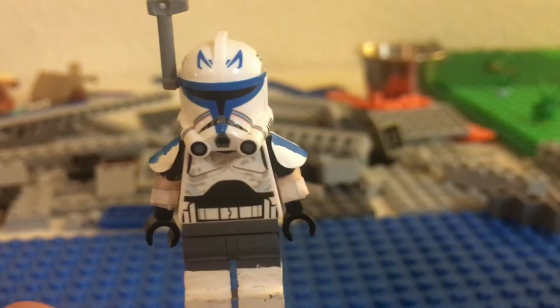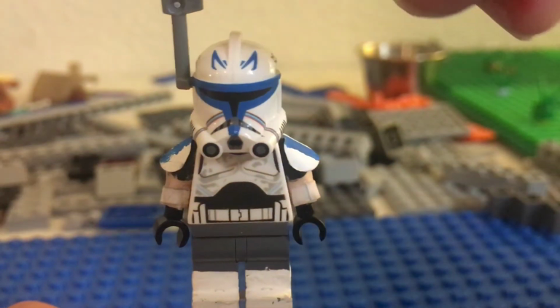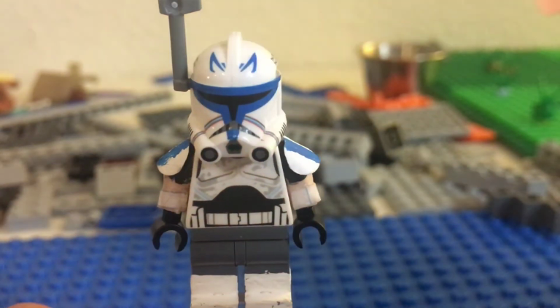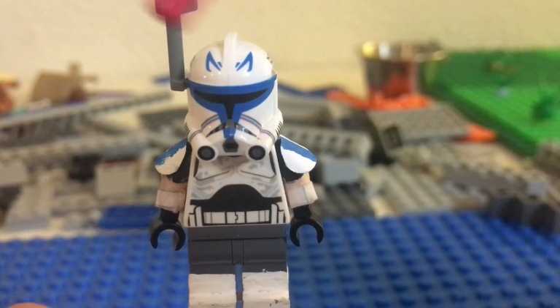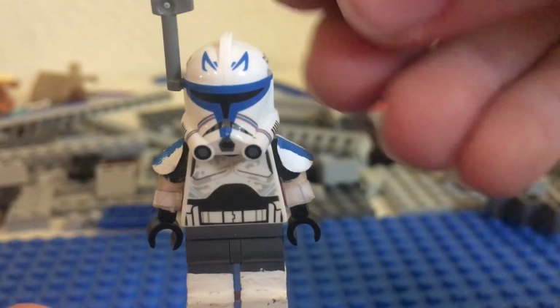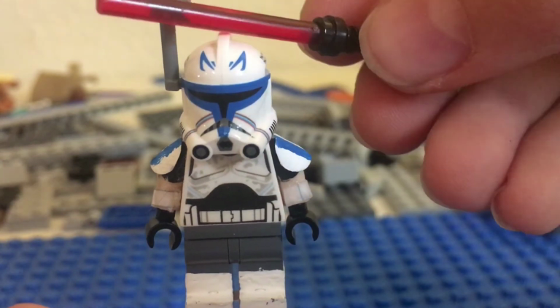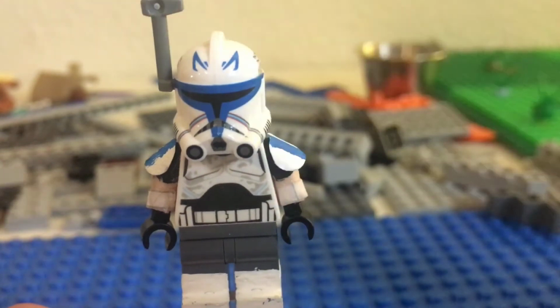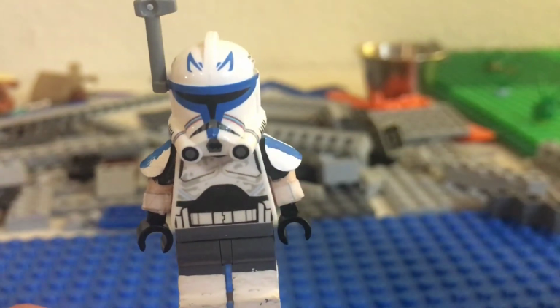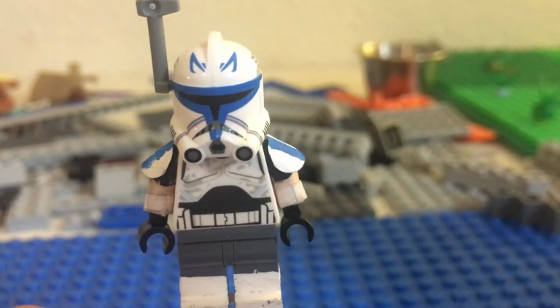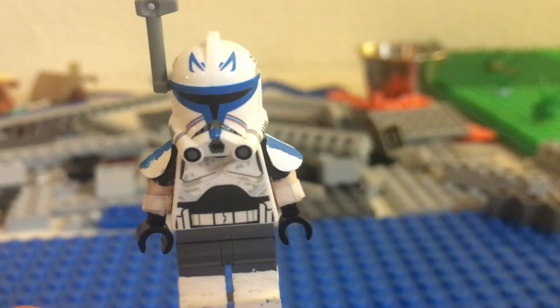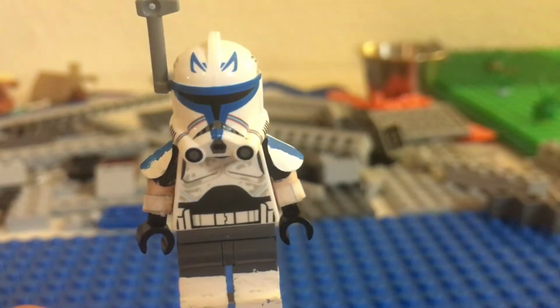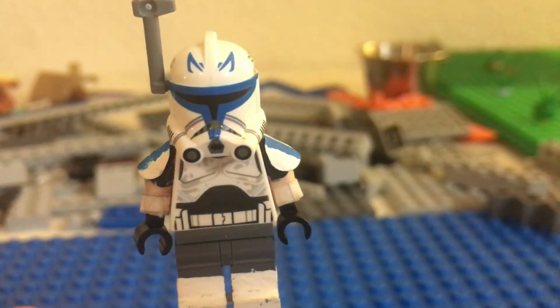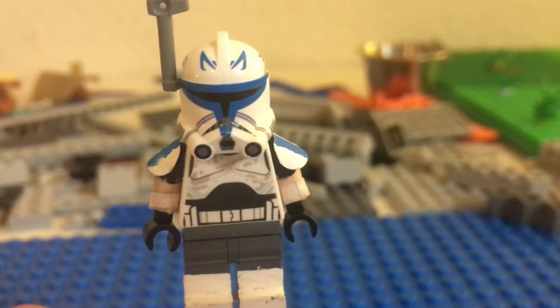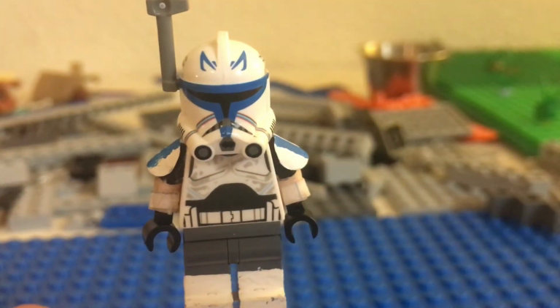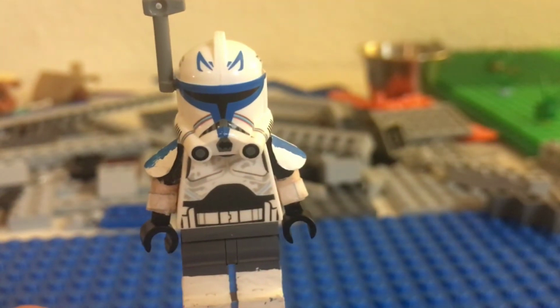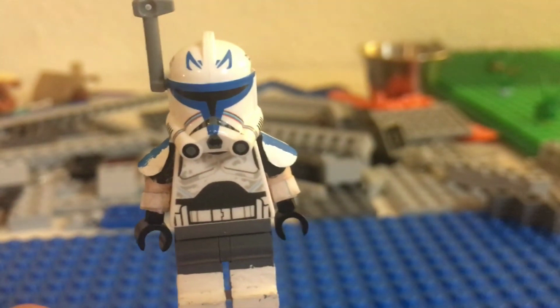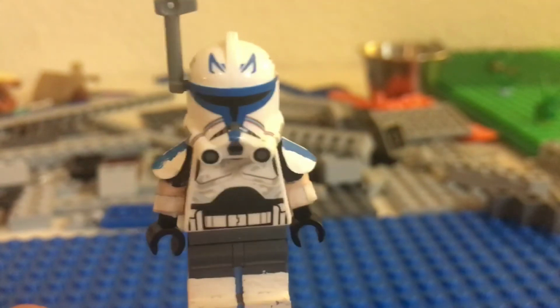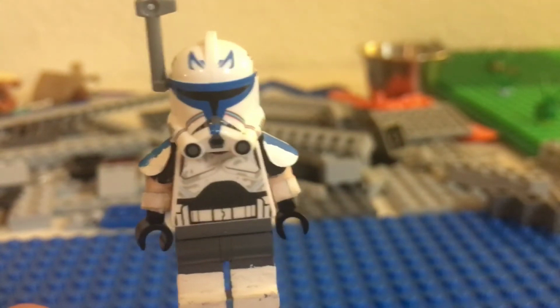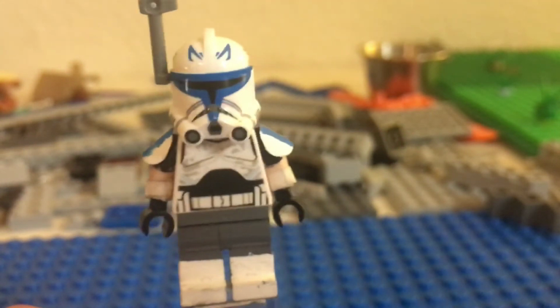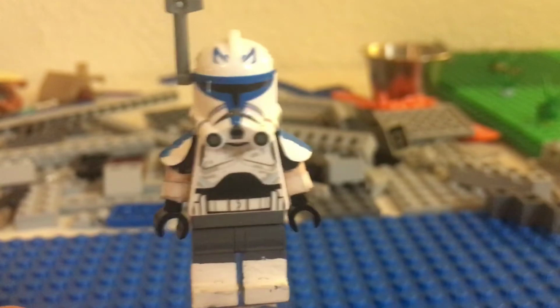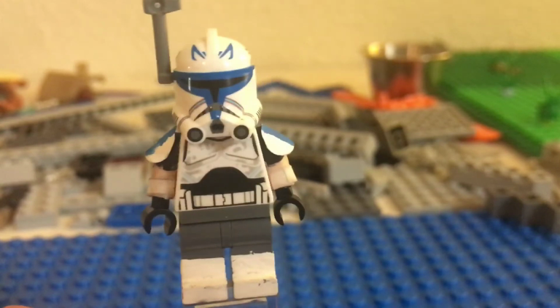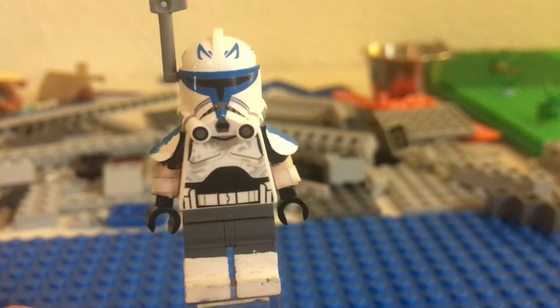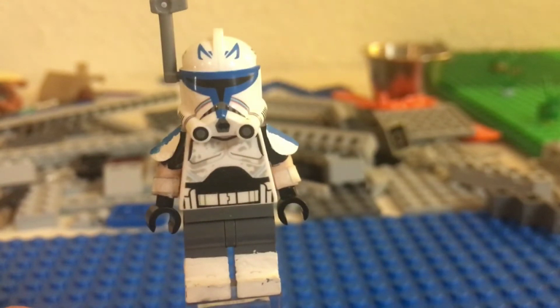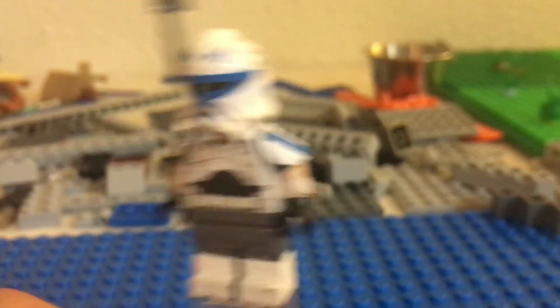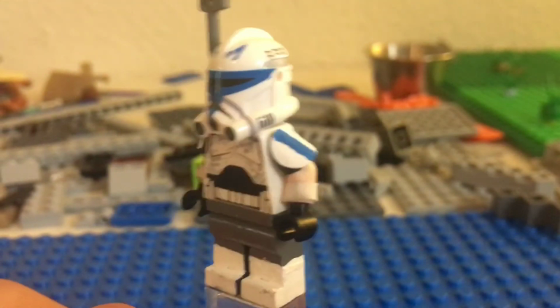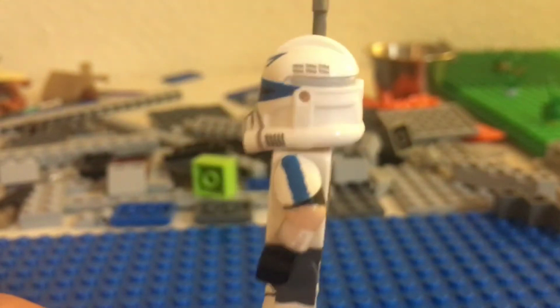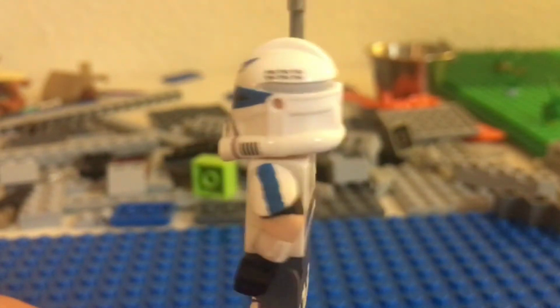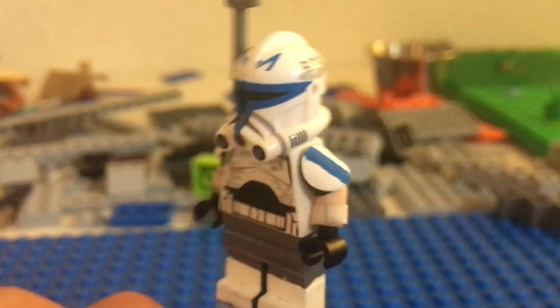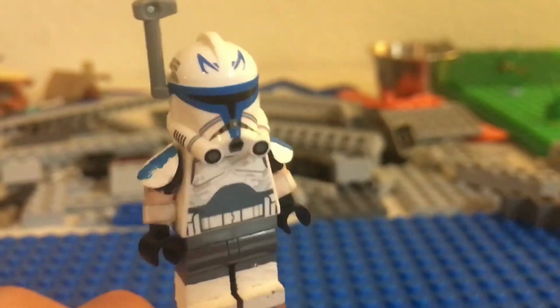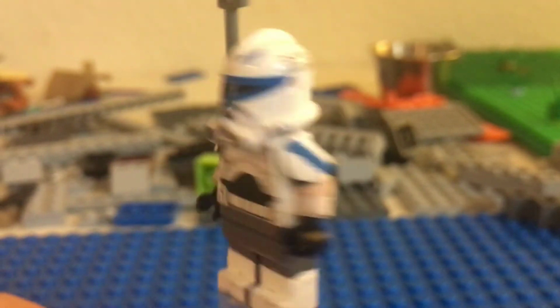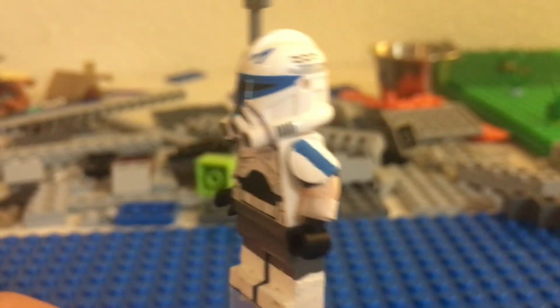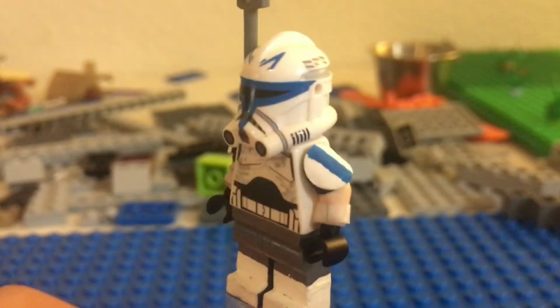We've got this rangefinder up here on him. I got that from a Mando battle pack. I just put that on there — I think it looks great on him.